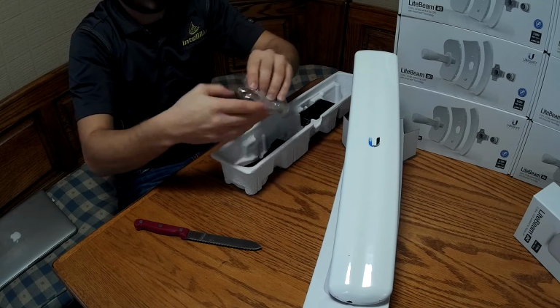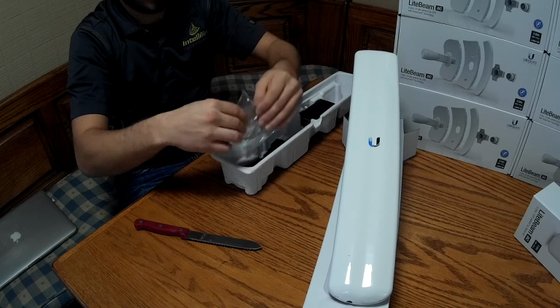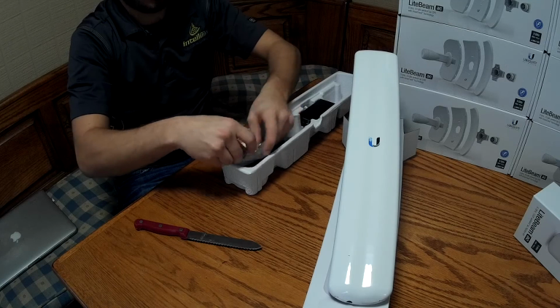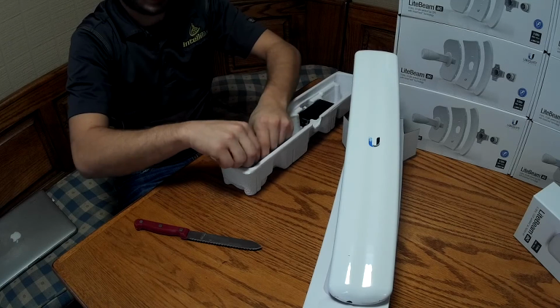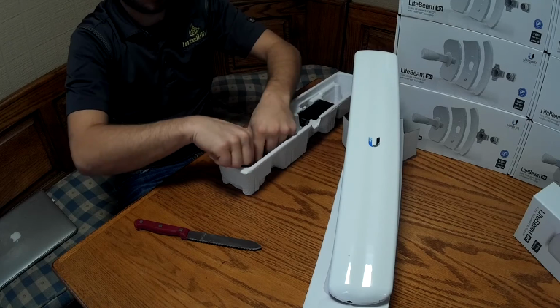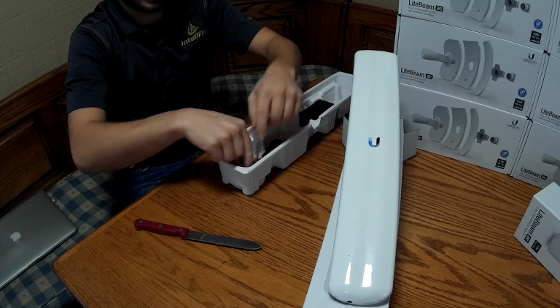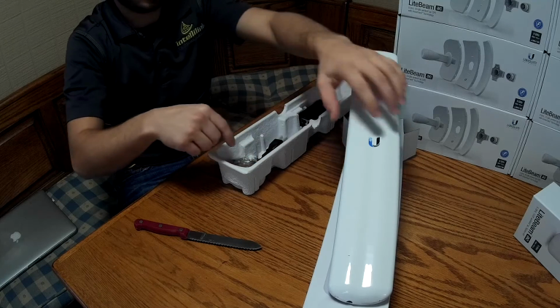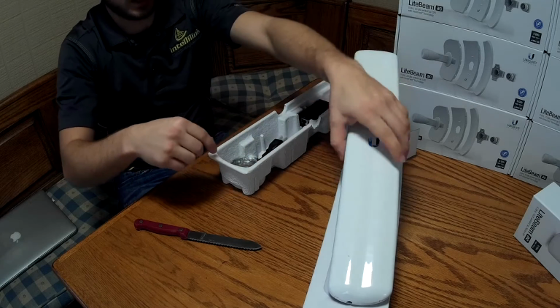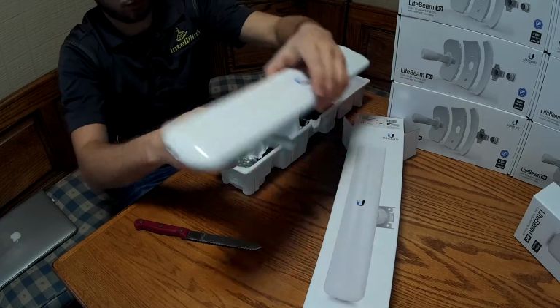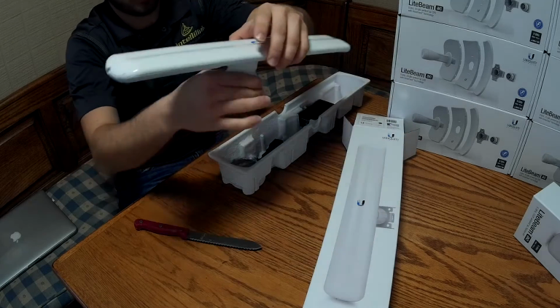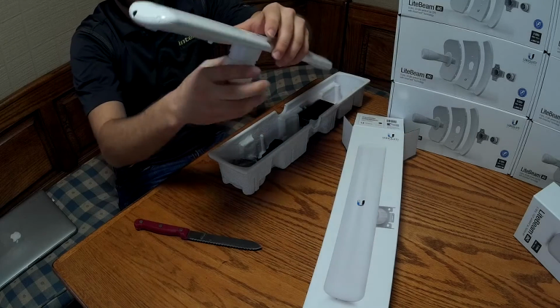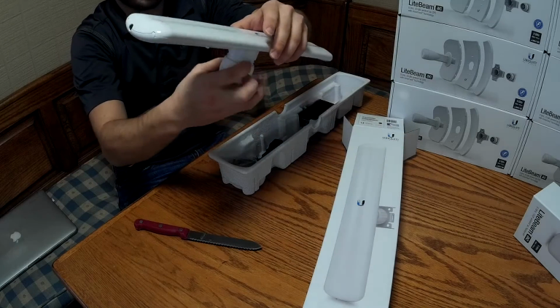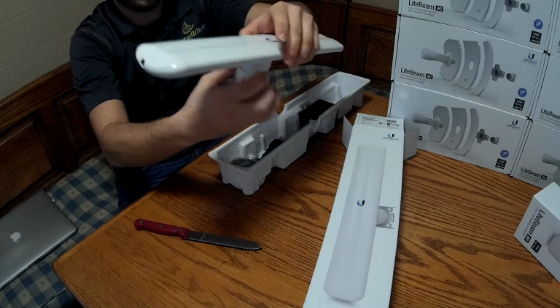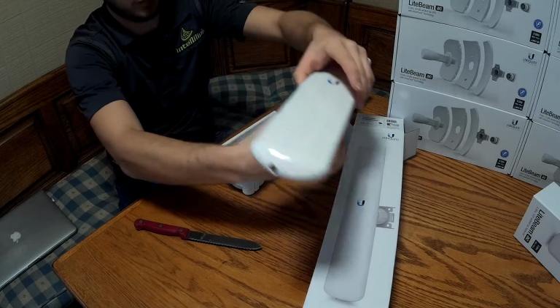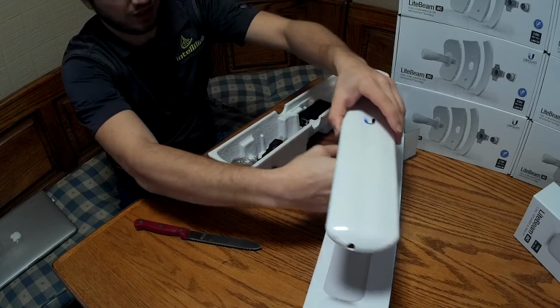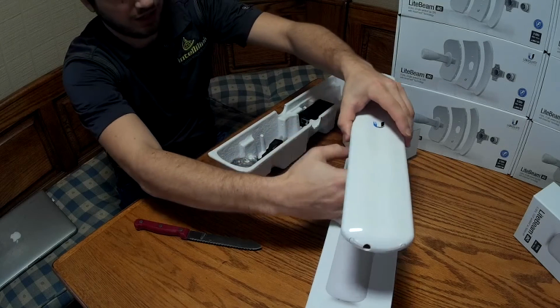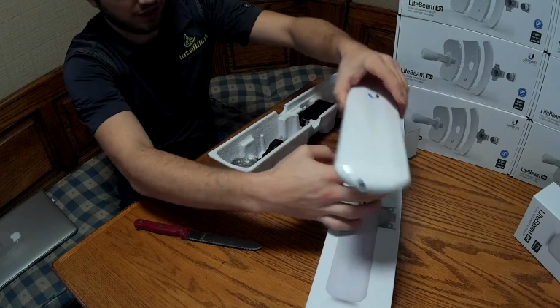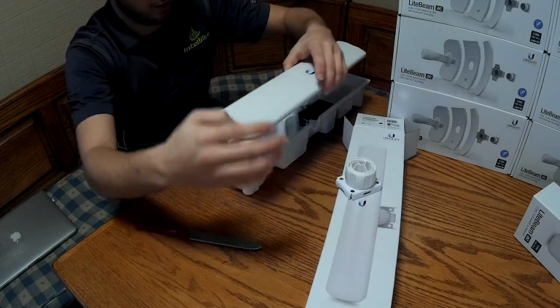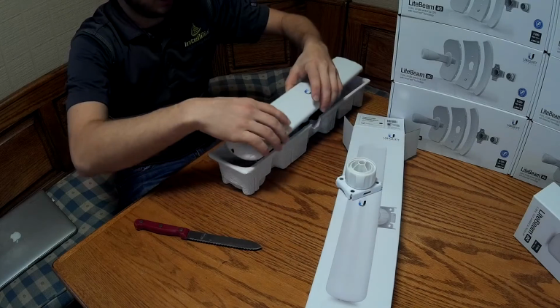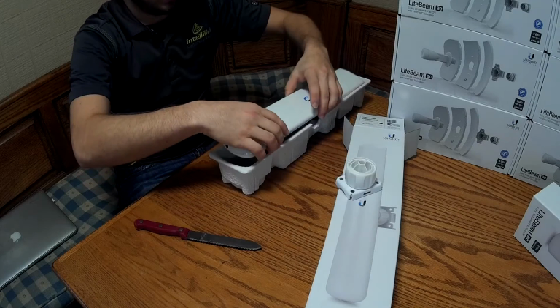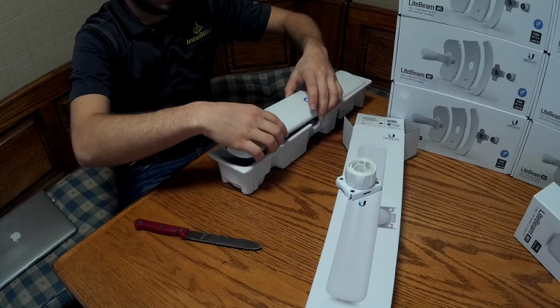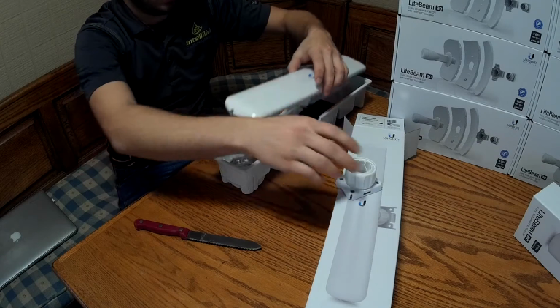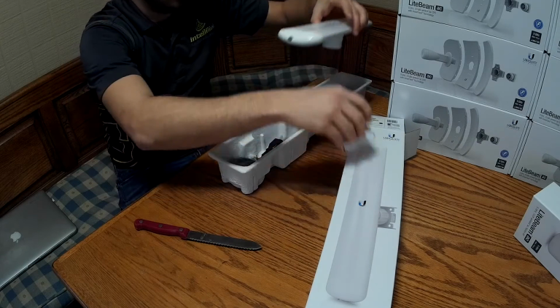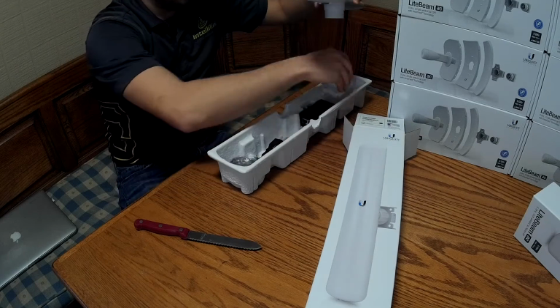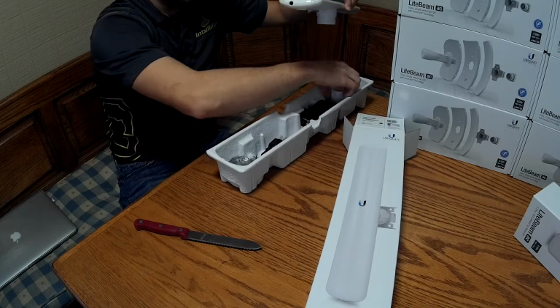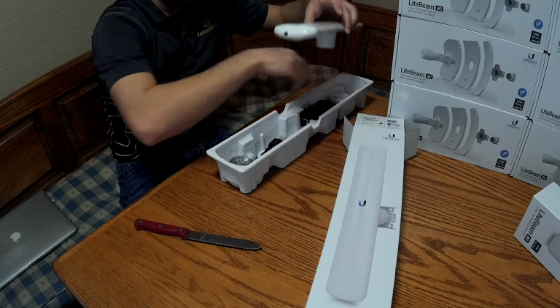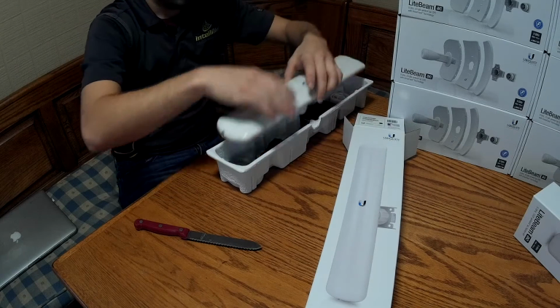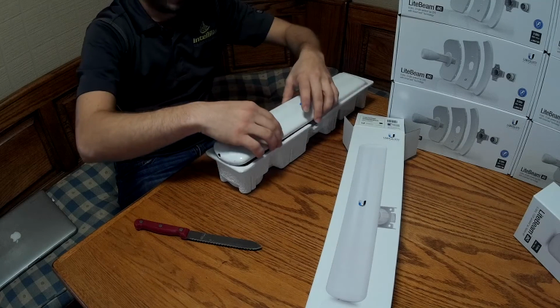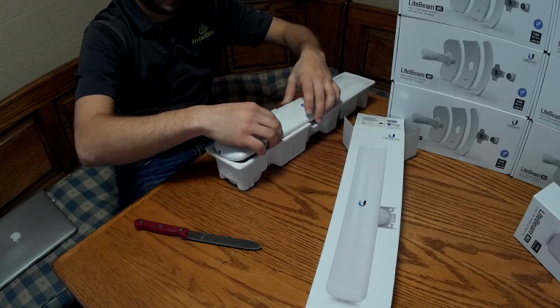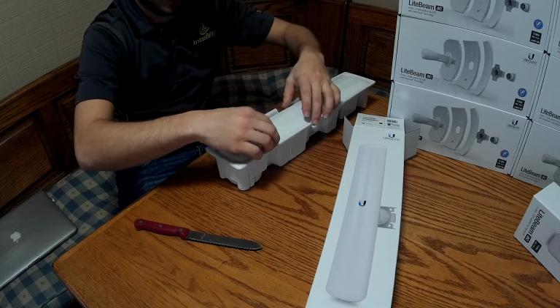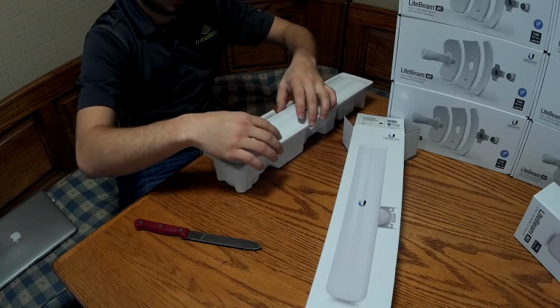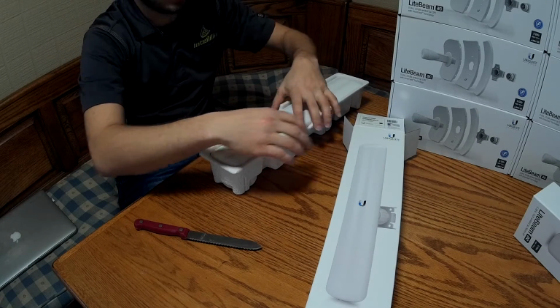I'm going to go ahead and package this one back up so we can go put it on a tower, but we're going to open up that next one here pretty soon.